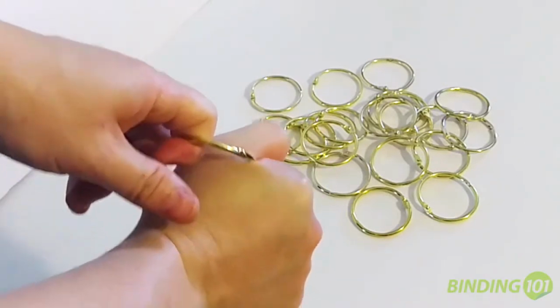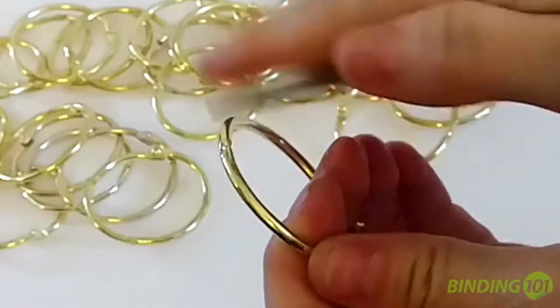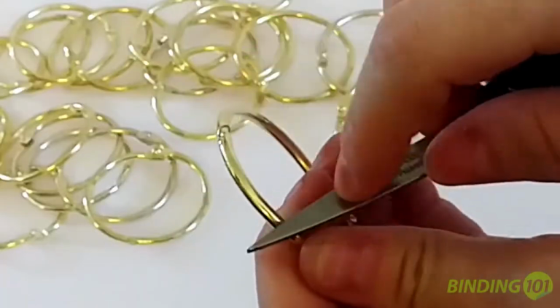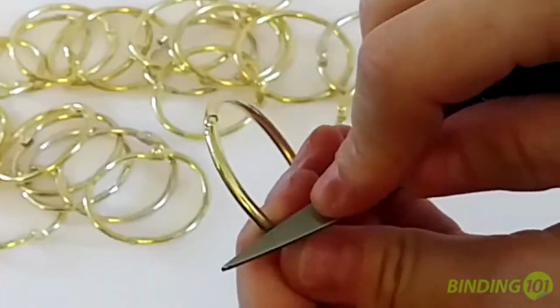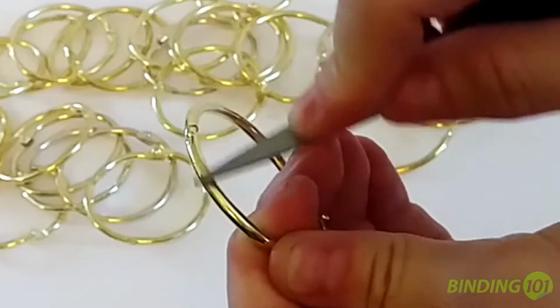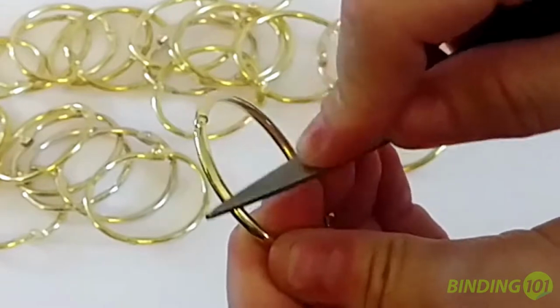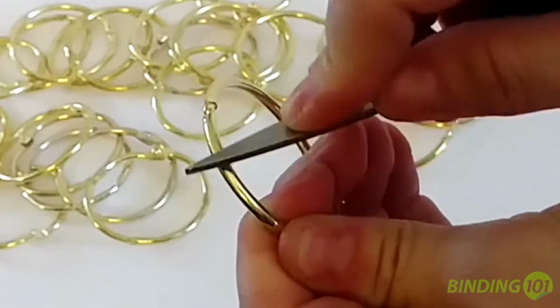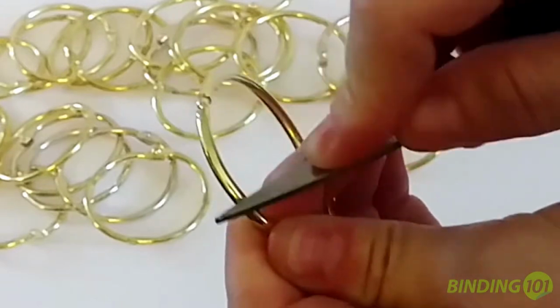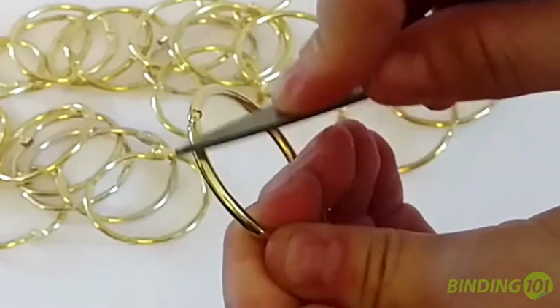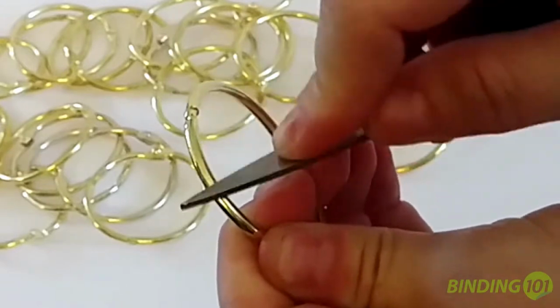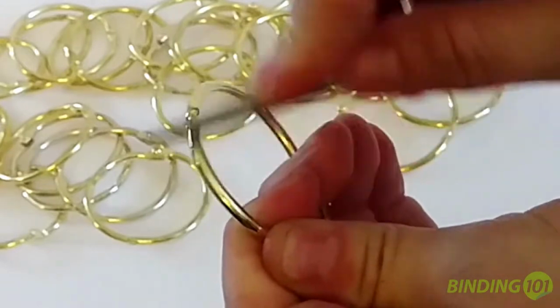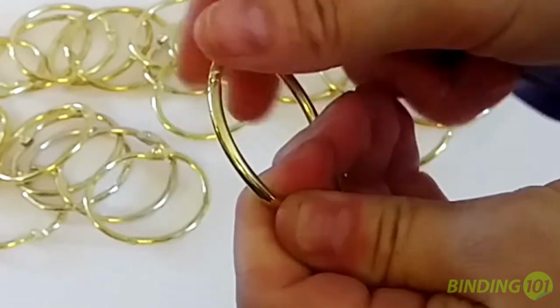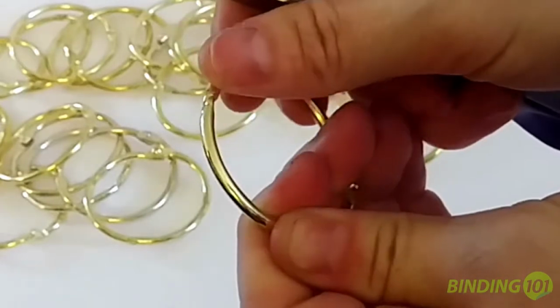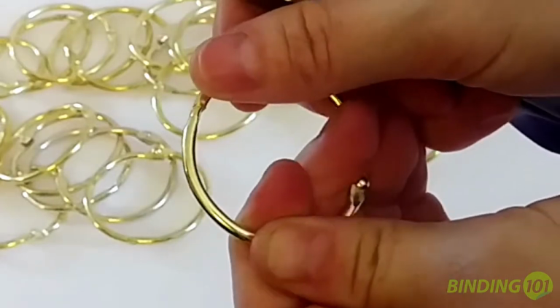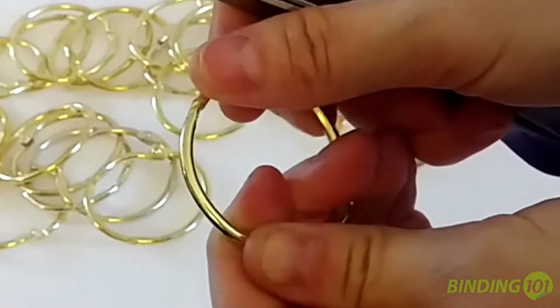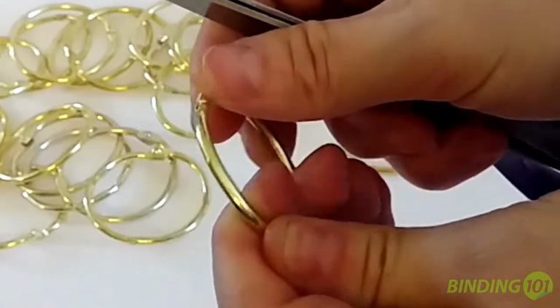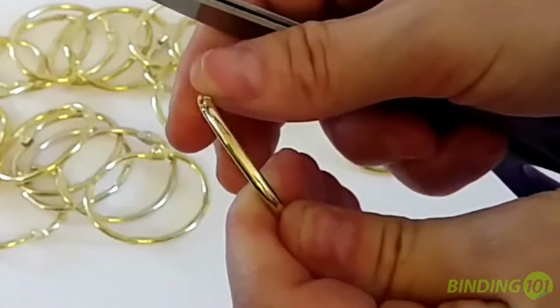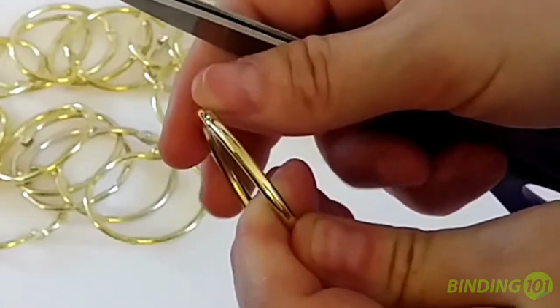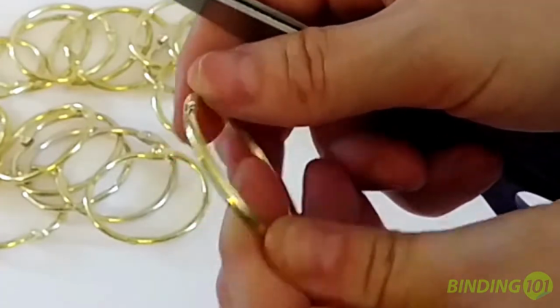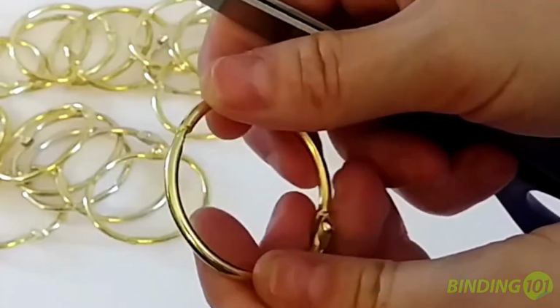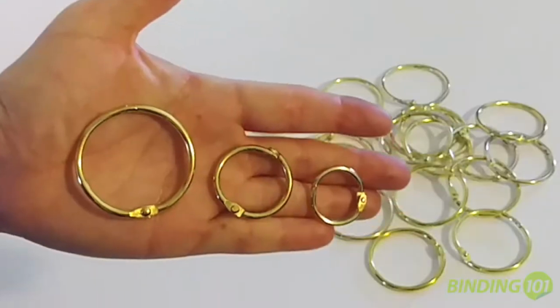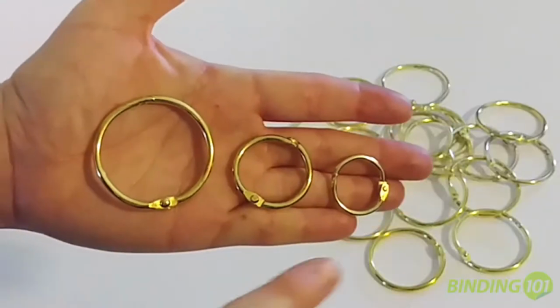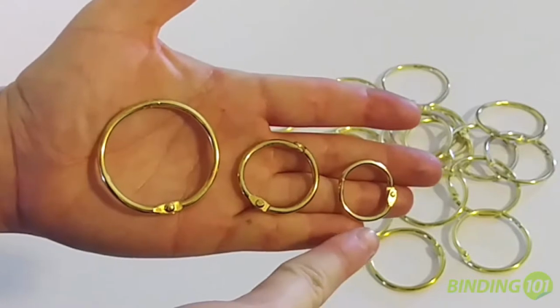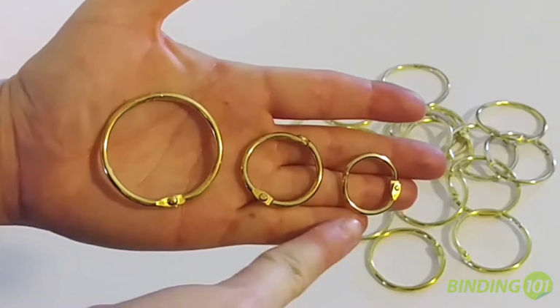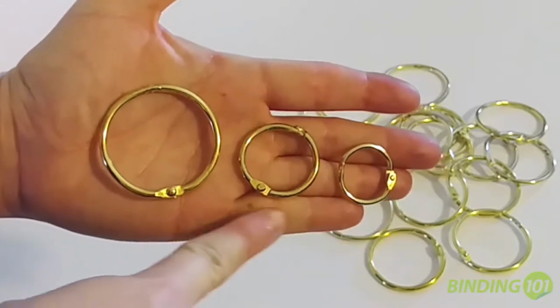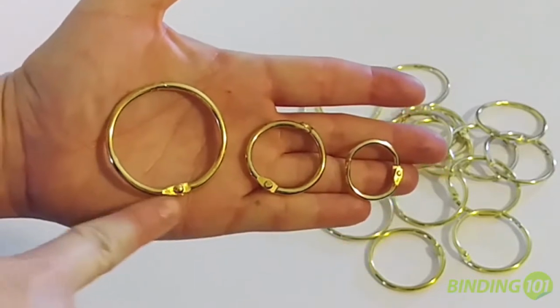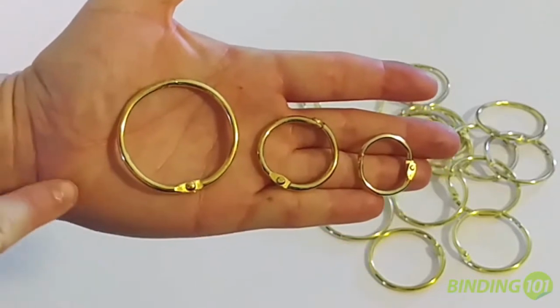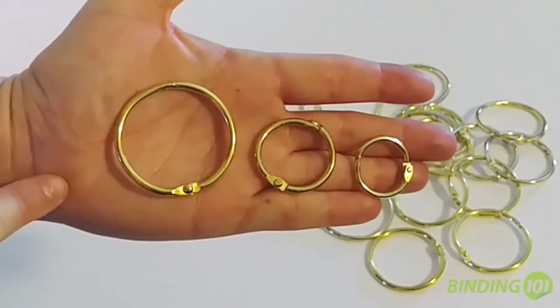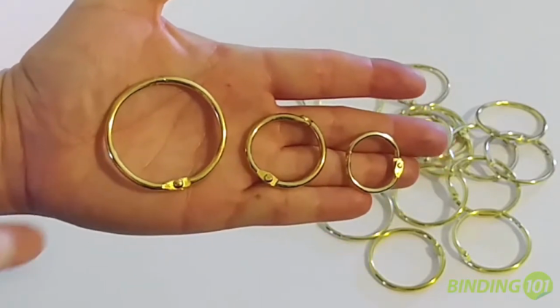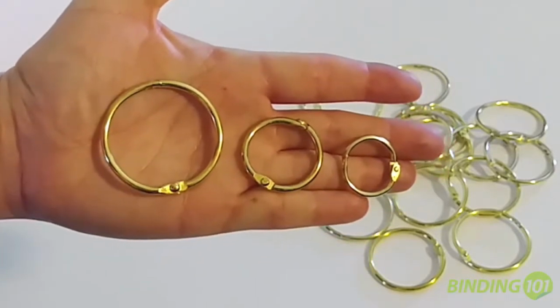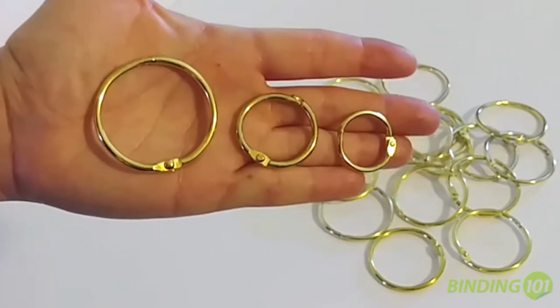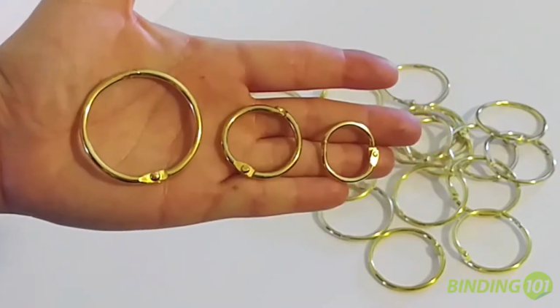Our loose leaf gold book binder rings are made of a brass coated steel, so are incredibly durable and the coating won't scratch off. We stock these hinged rings in three sizes: 3 quarter inch, 1 inch, and 1 and a half inch.